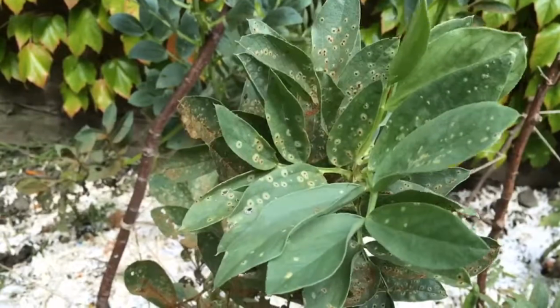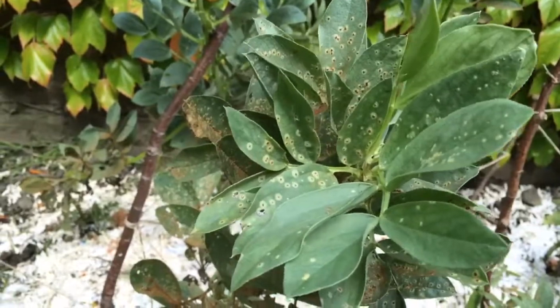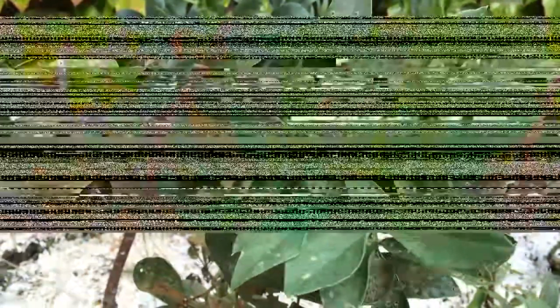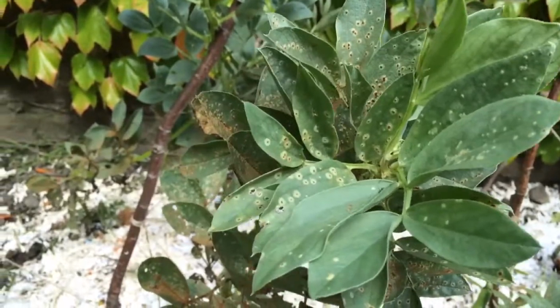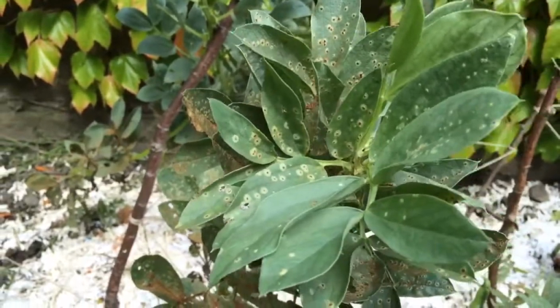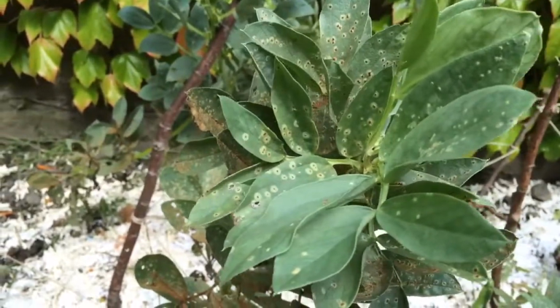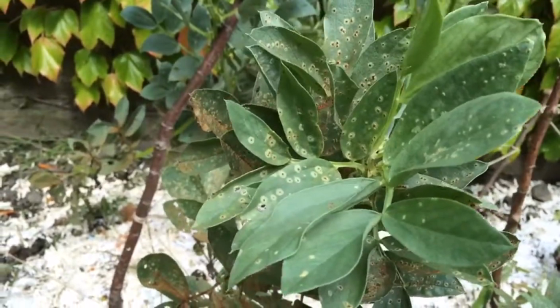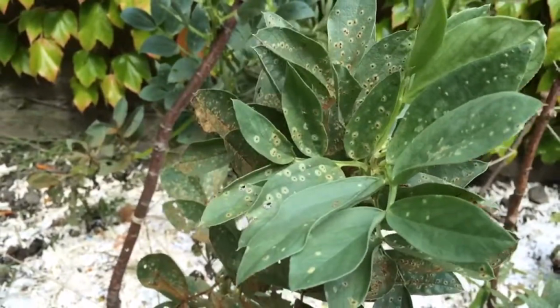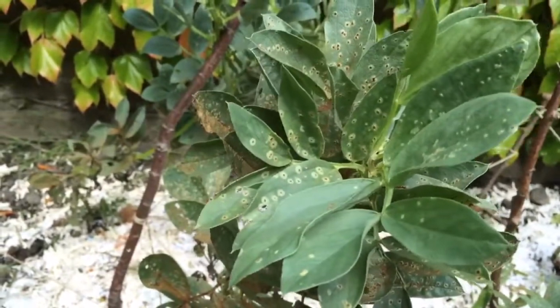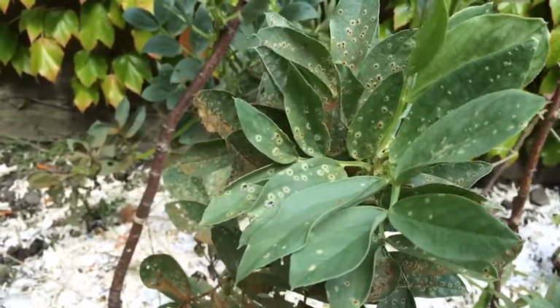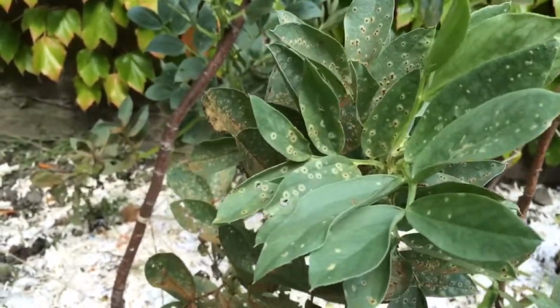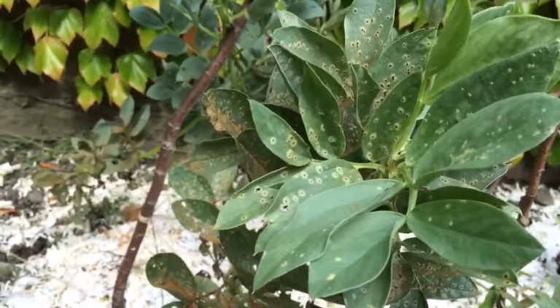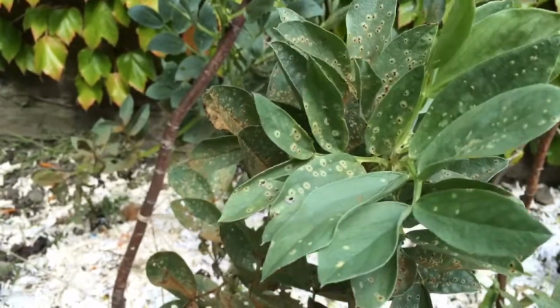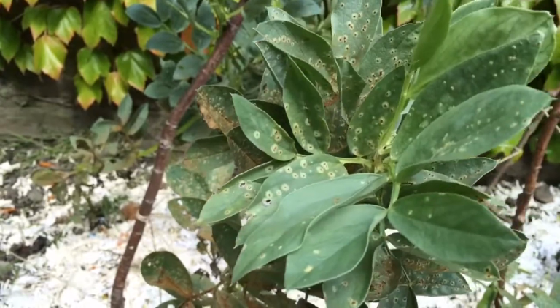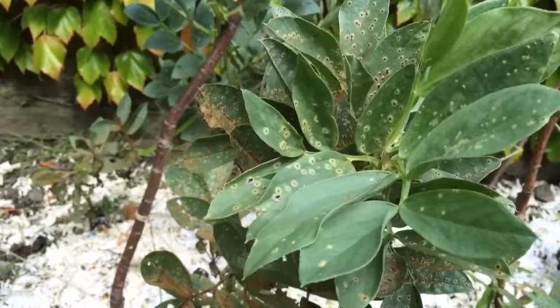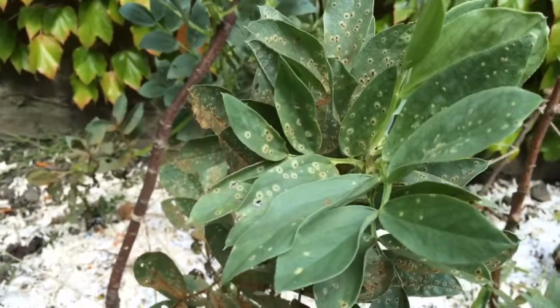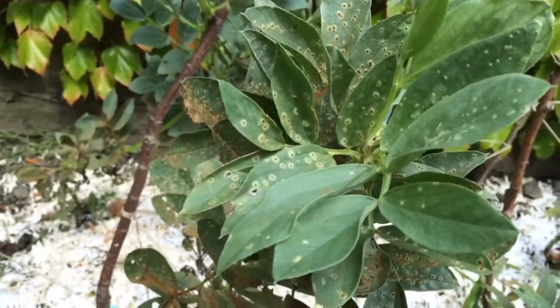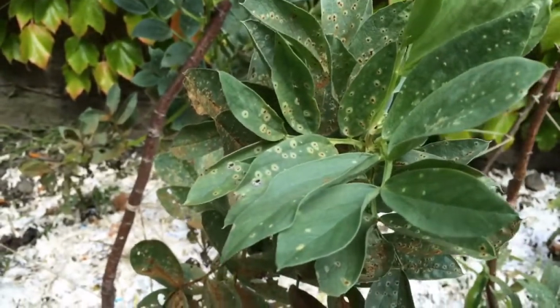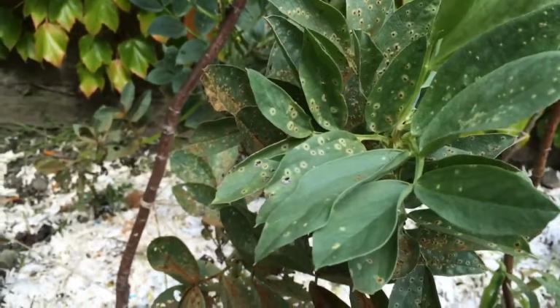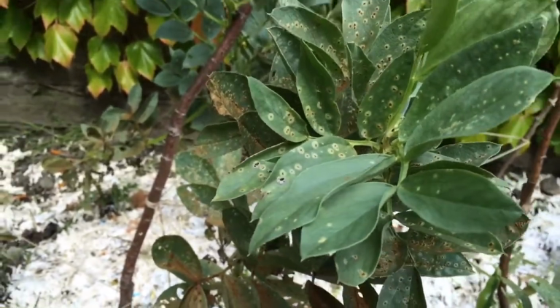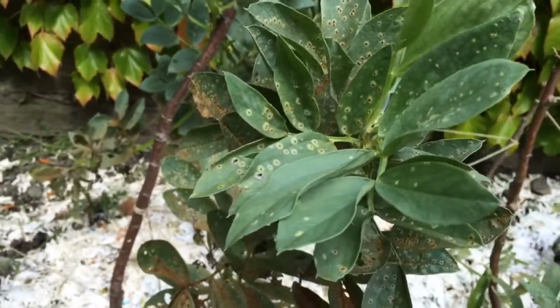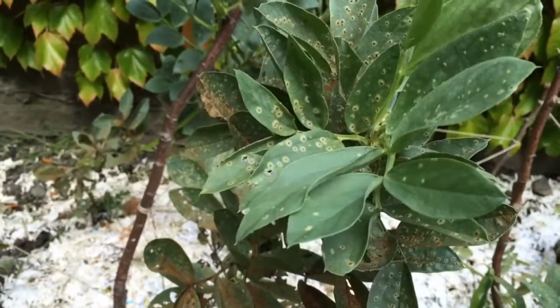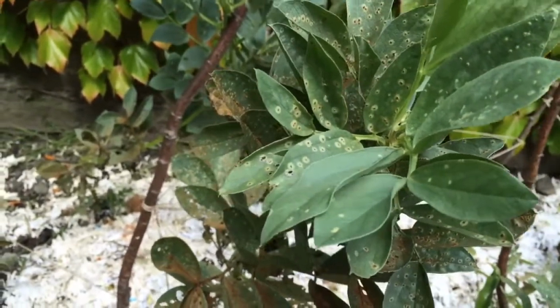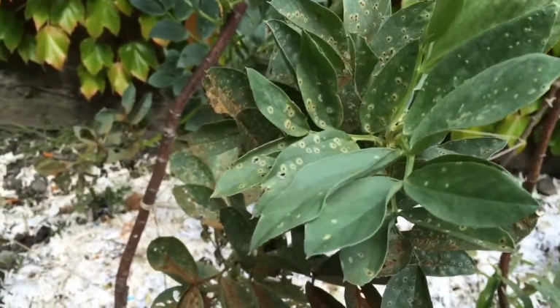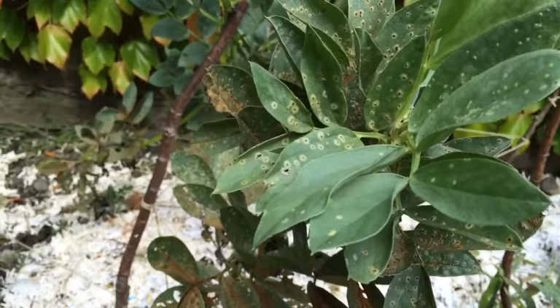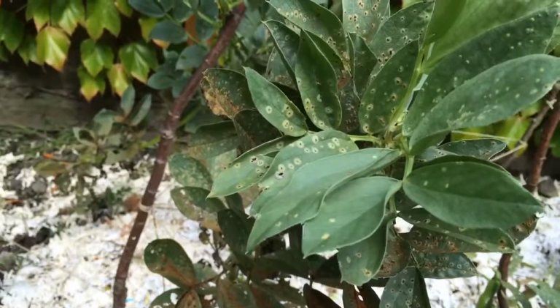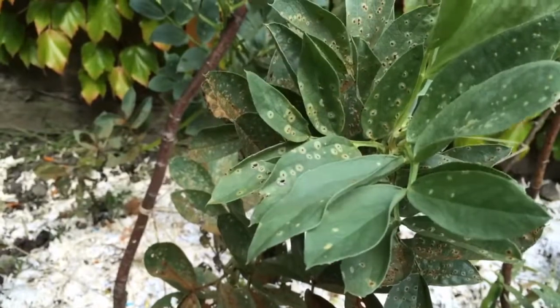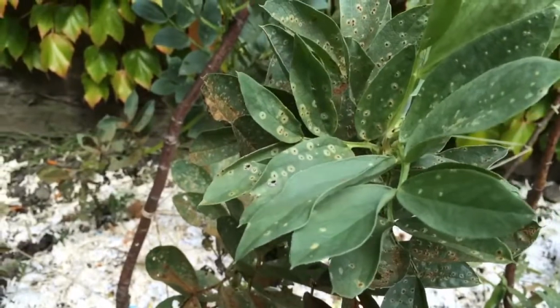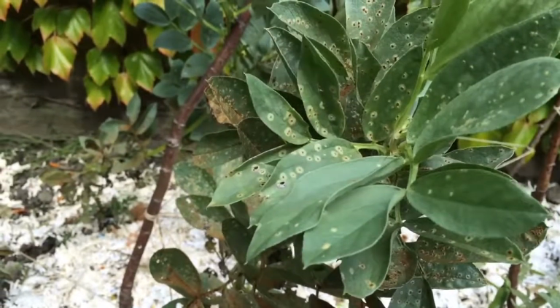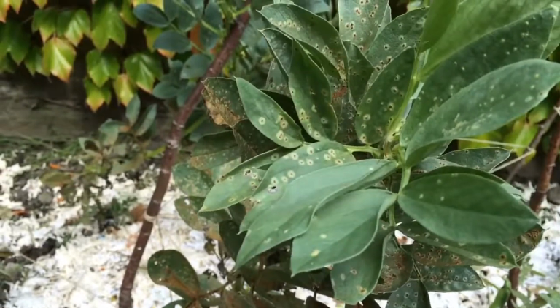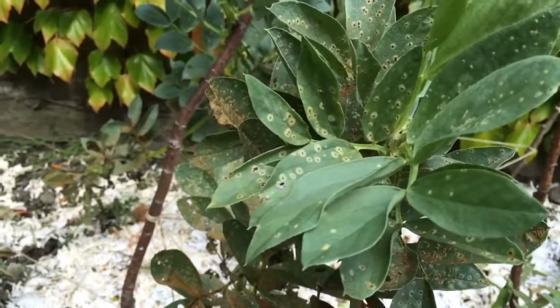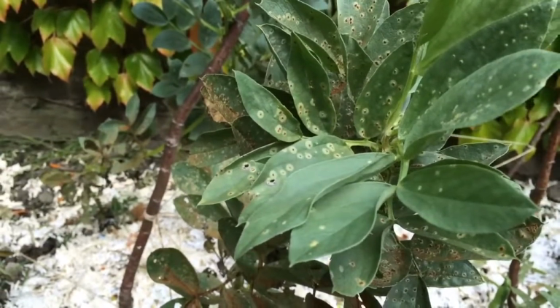It's caused by a fungal infection that happens when you've got high humidity levels. Typical British summer — it has been raining loads, and we've had warmth as well; it's been quite muggy.